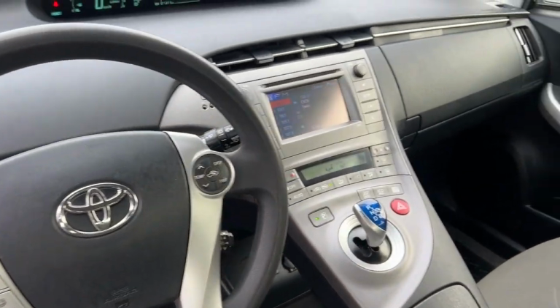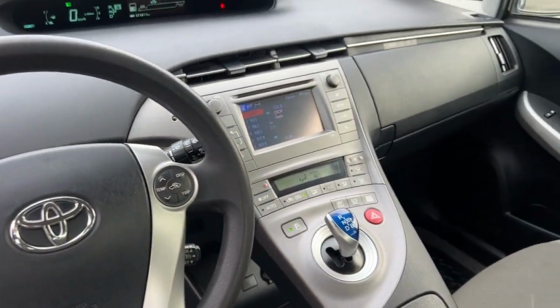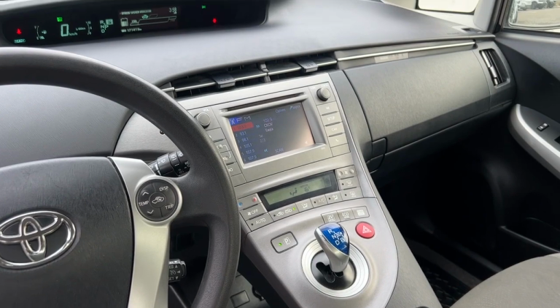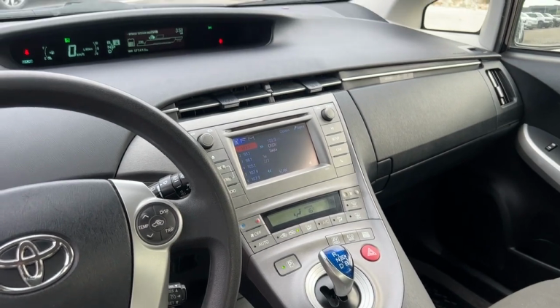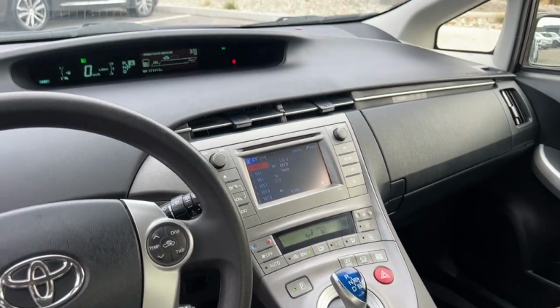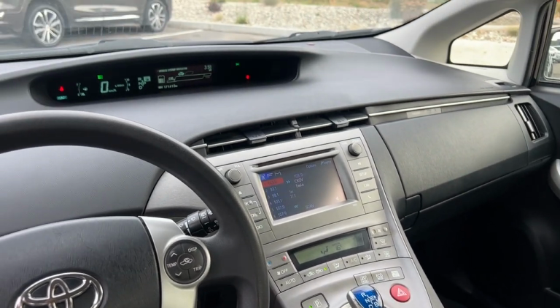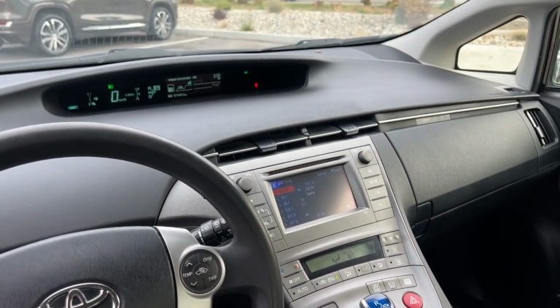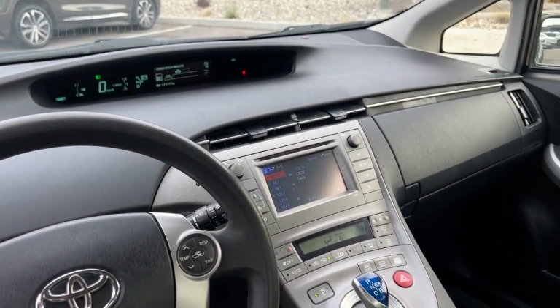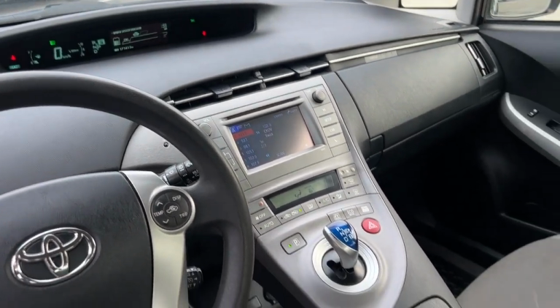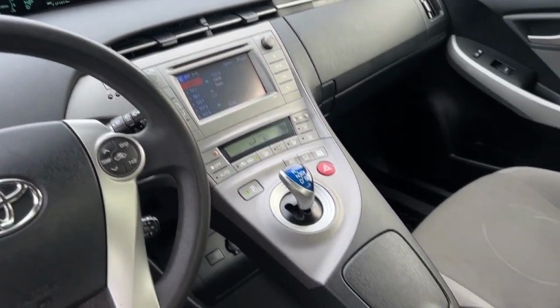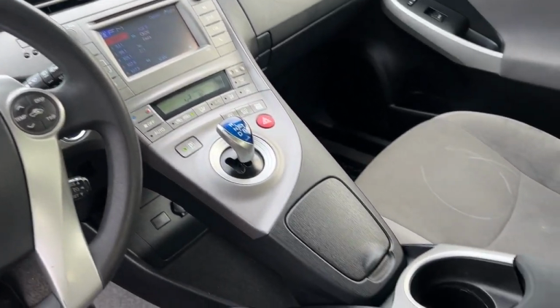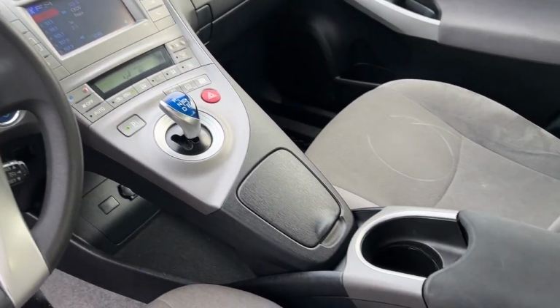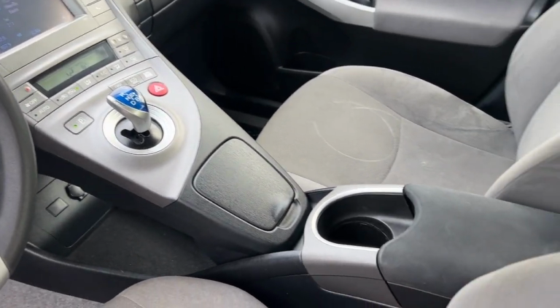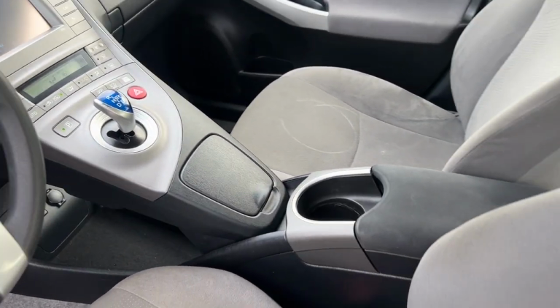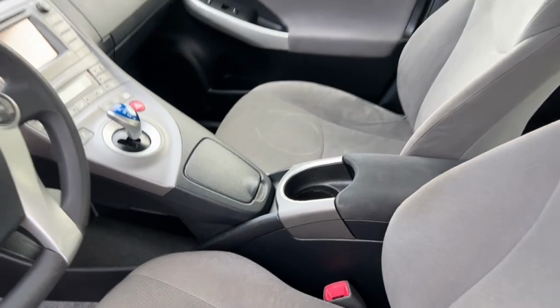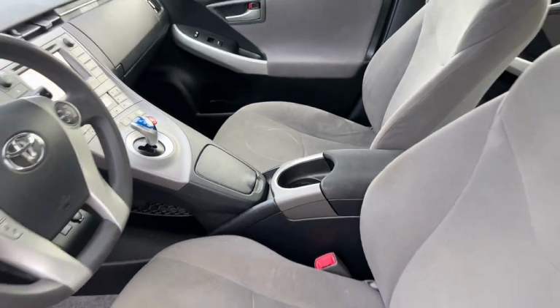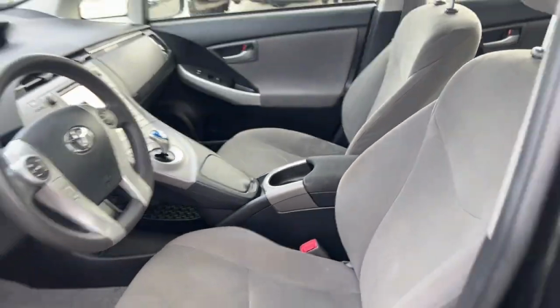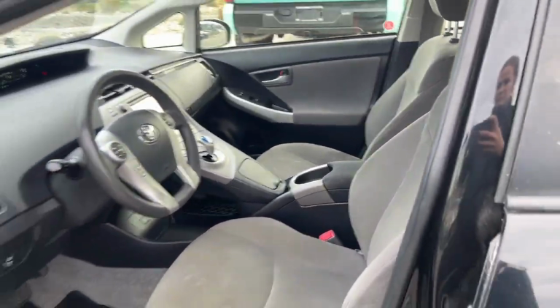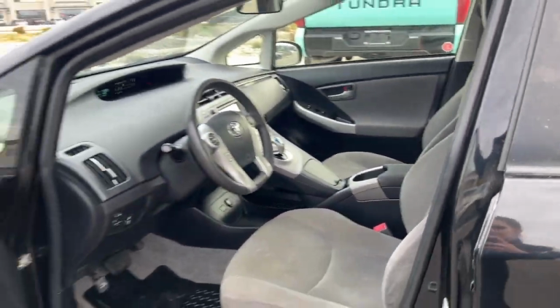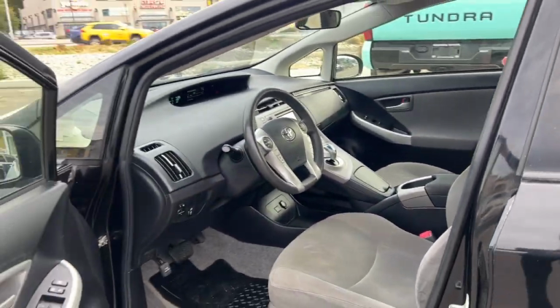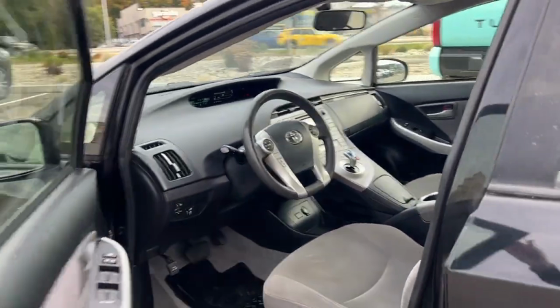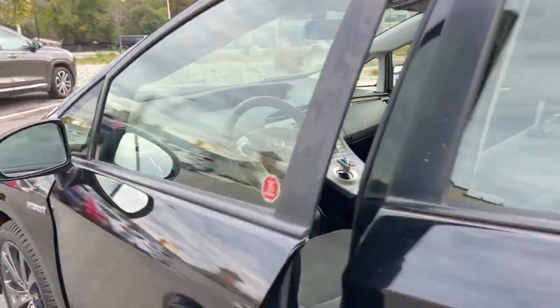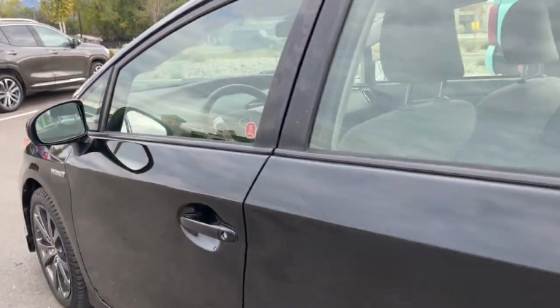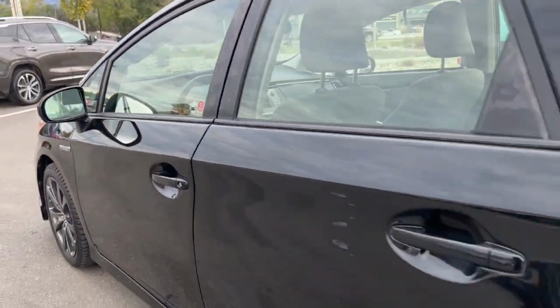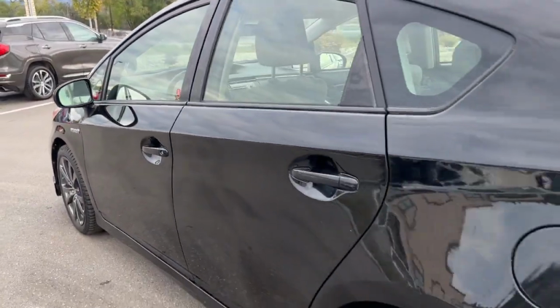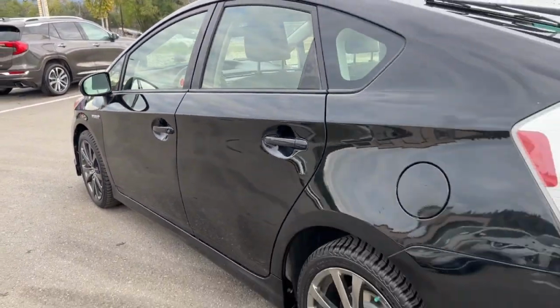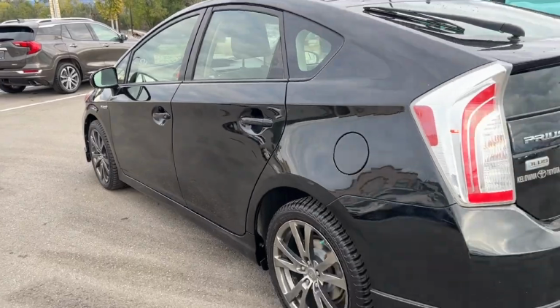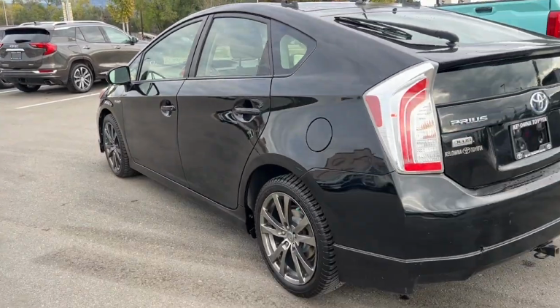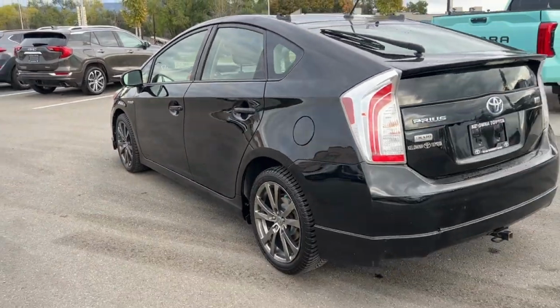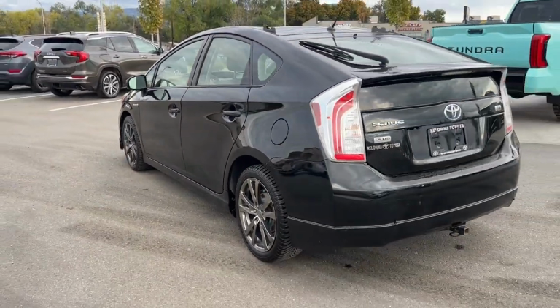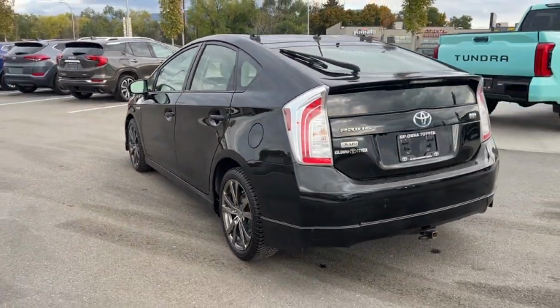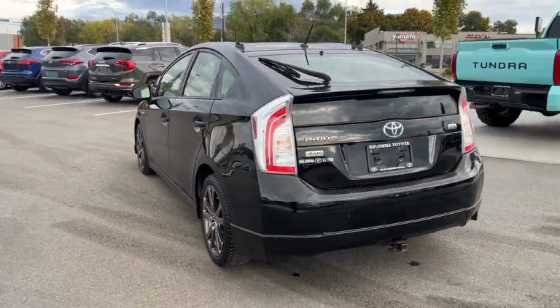Stay connected on the go with Bluetooth phone and audio connectivity, complemented by a user-friendly touchscreen interface. Immerse yourself in your favorite tunes with a six-speaker sound system featuring a CD player and iPod/USB audio interface.